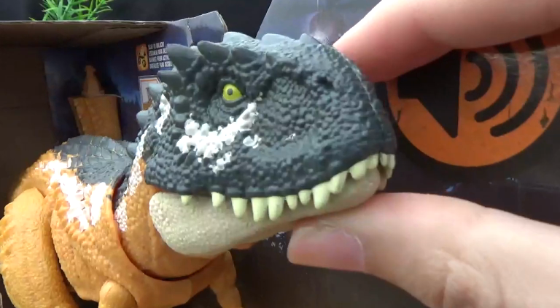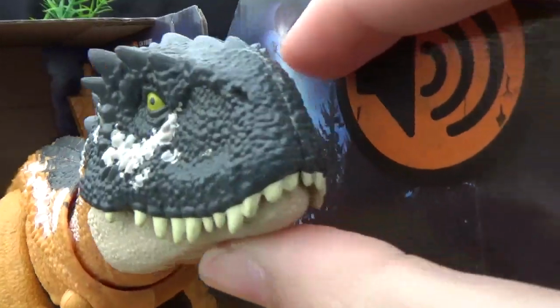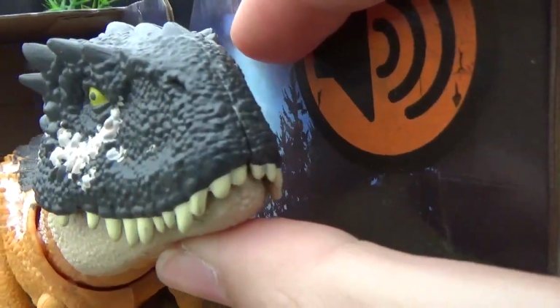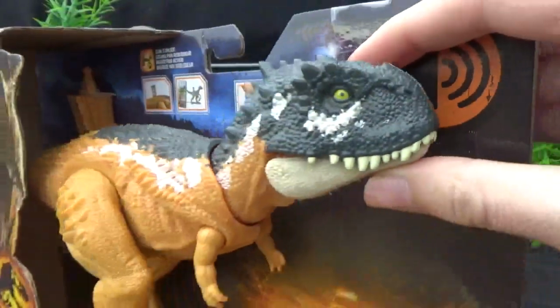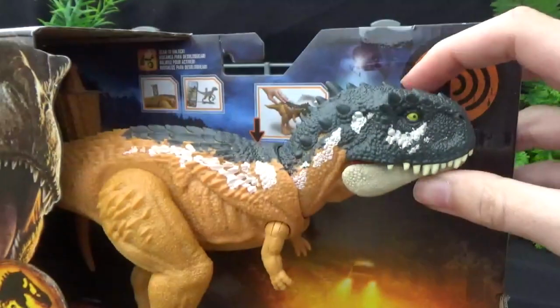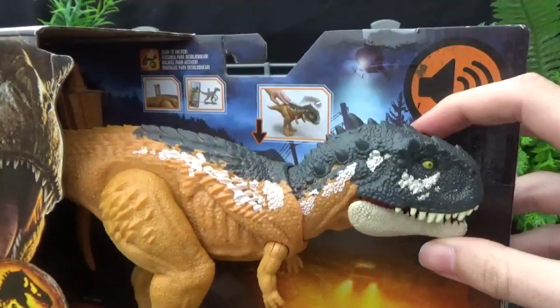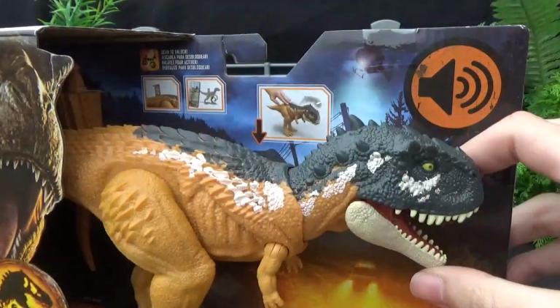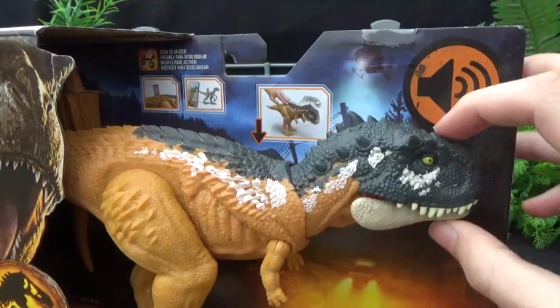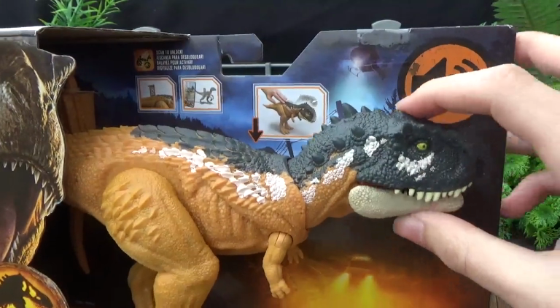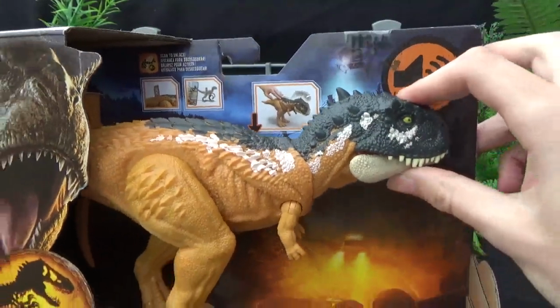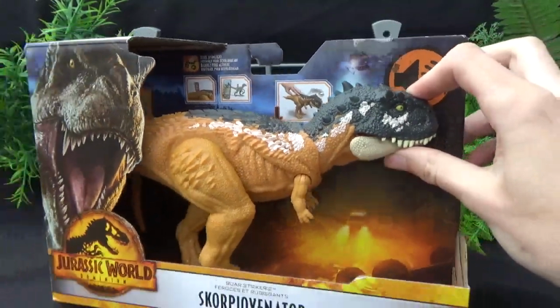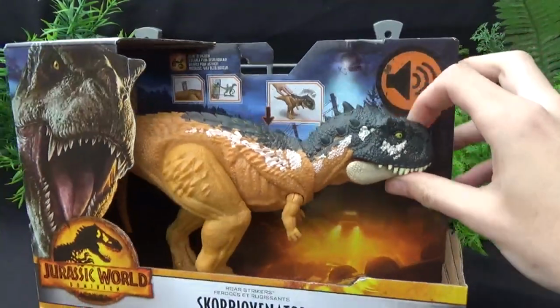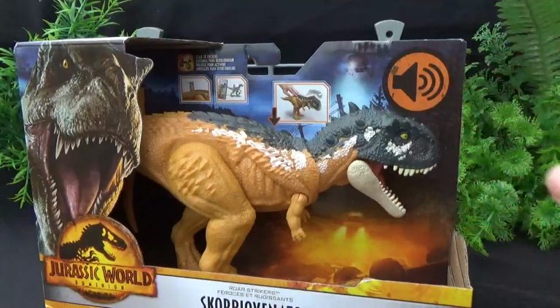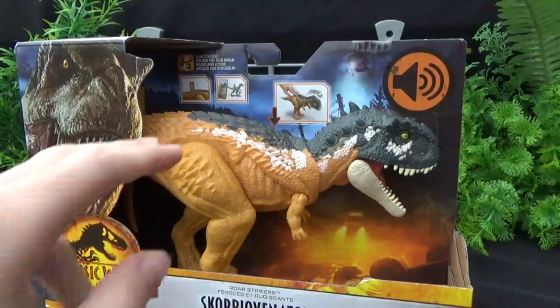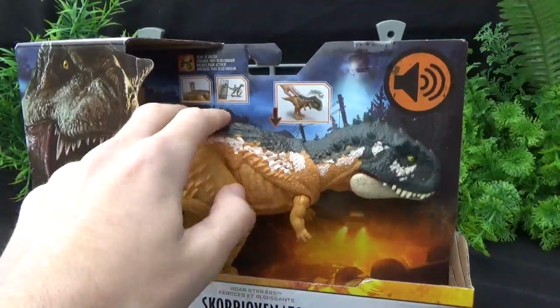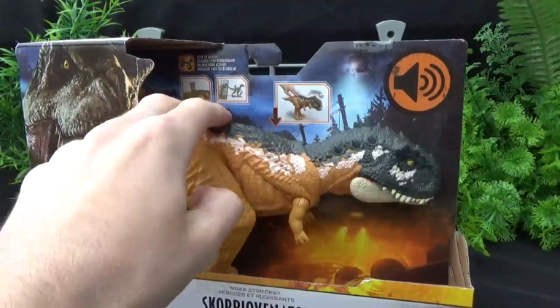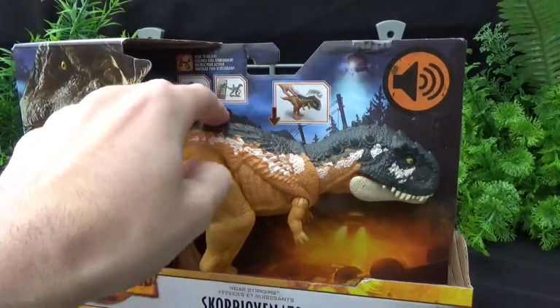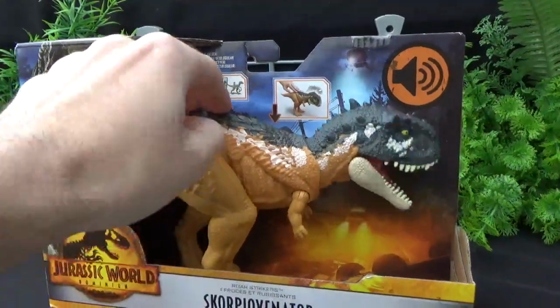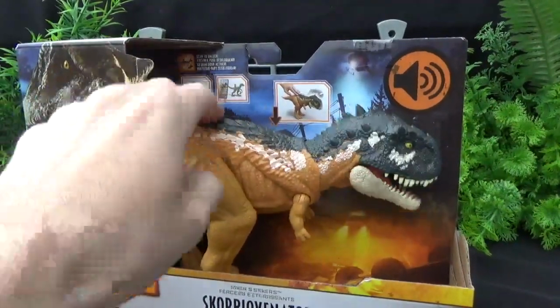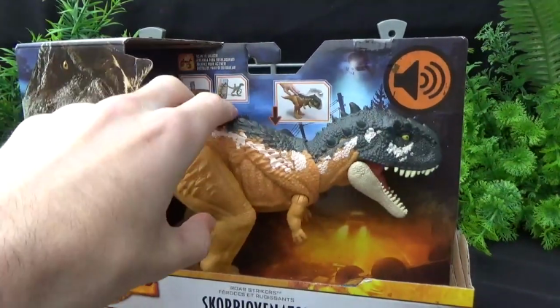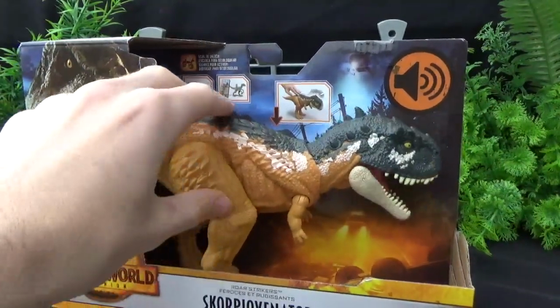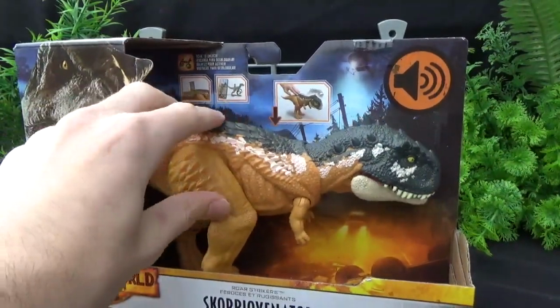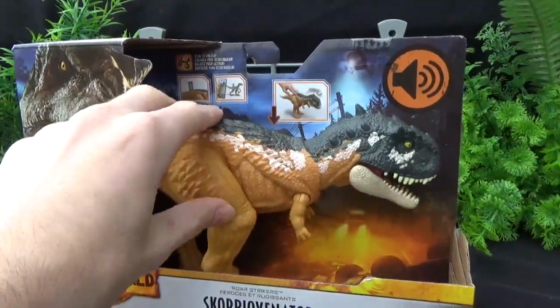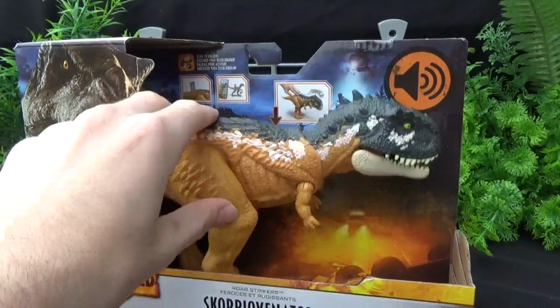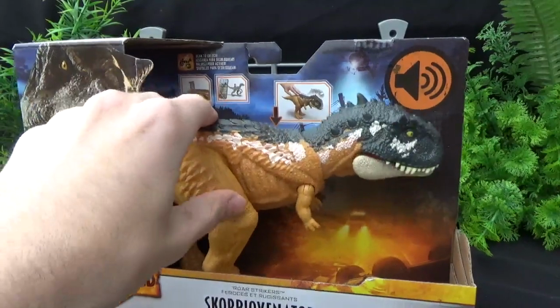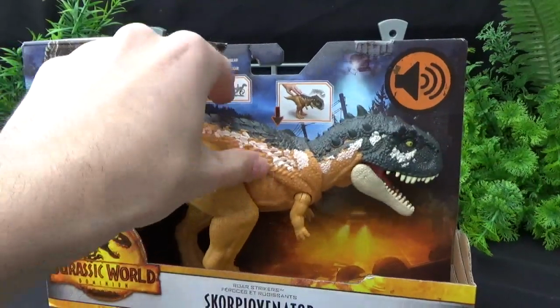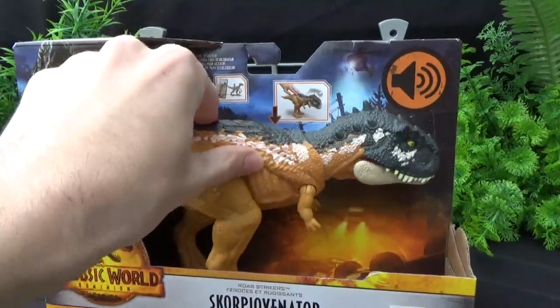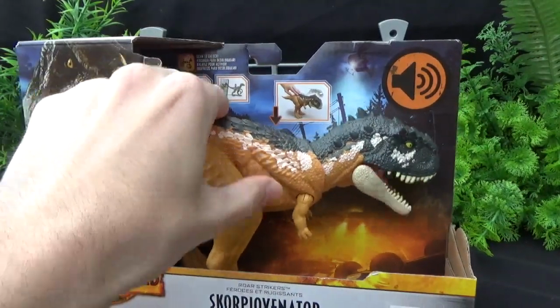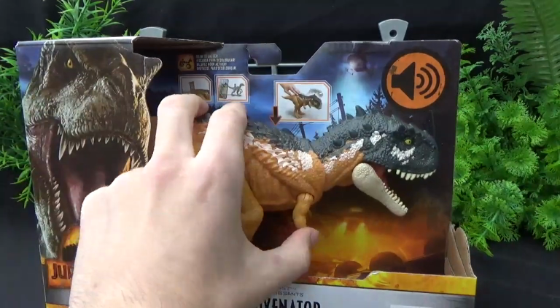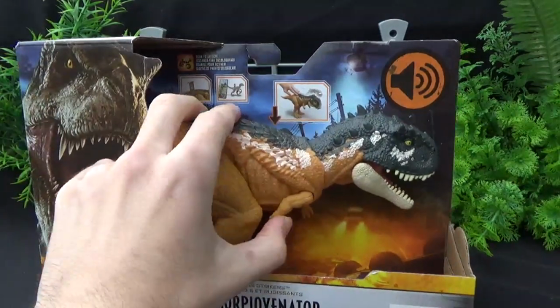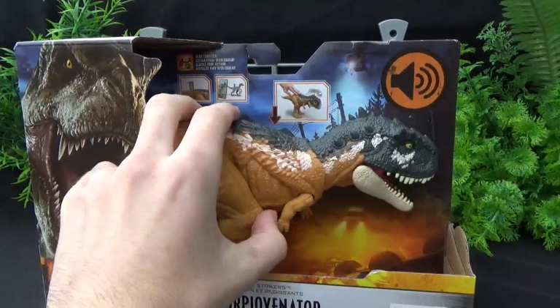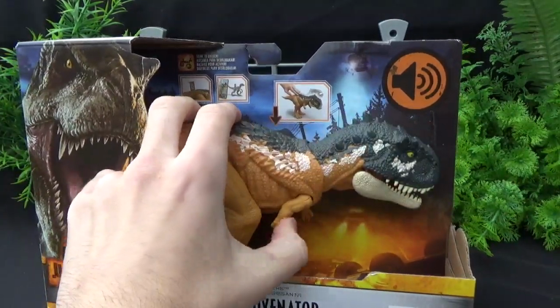Look at that — so cute. Or almost pug-like. It's definitely very pushed in. It's got the basic chomping that most of these figures have in the electronic assortment, and these very tiny arms as well.